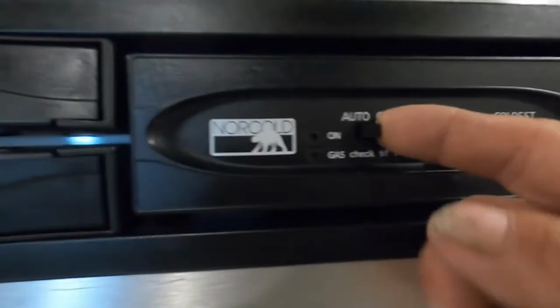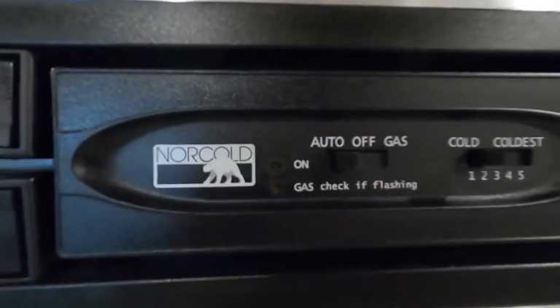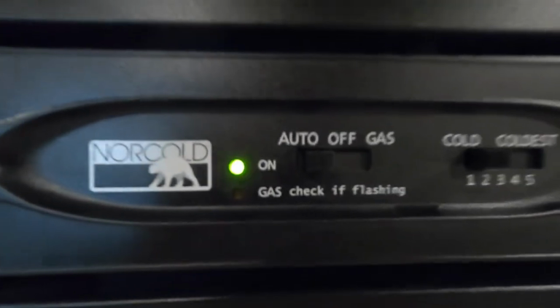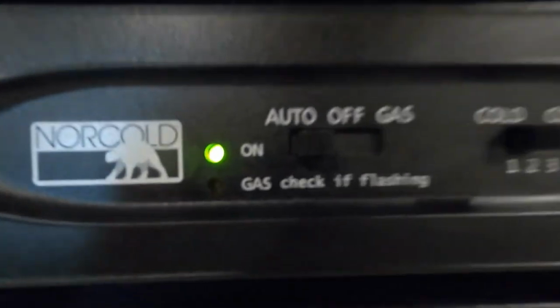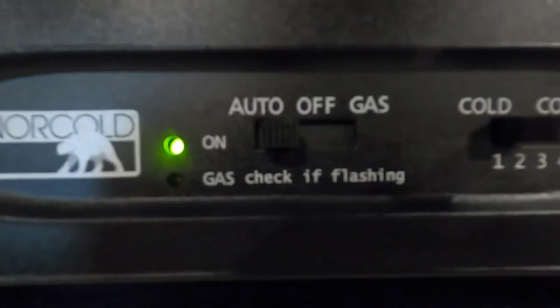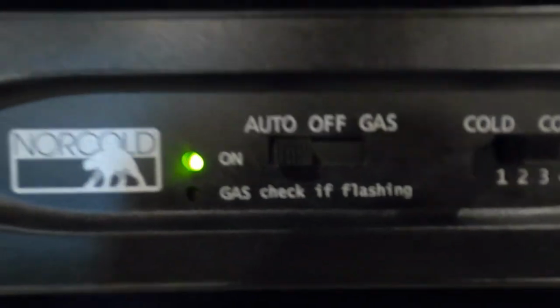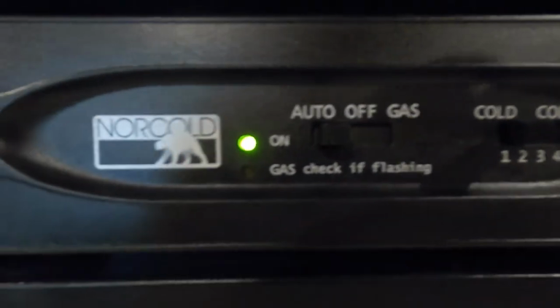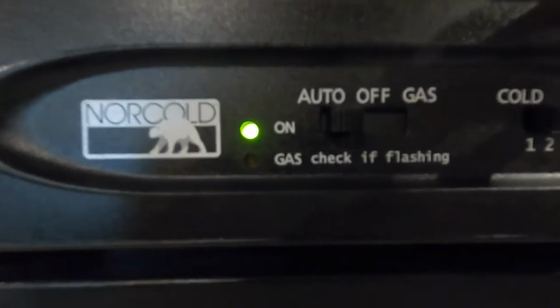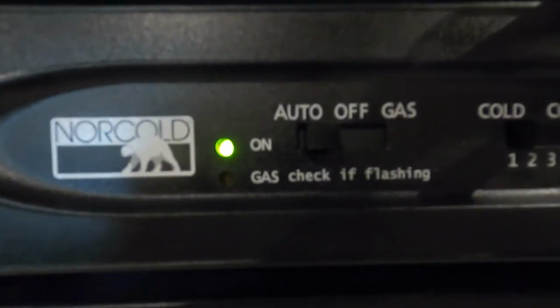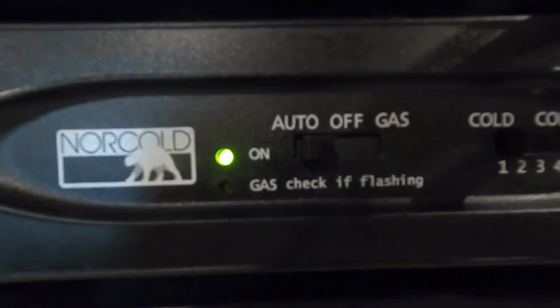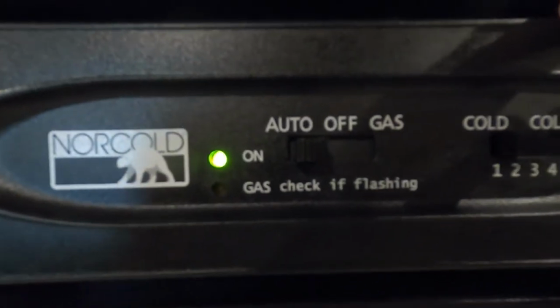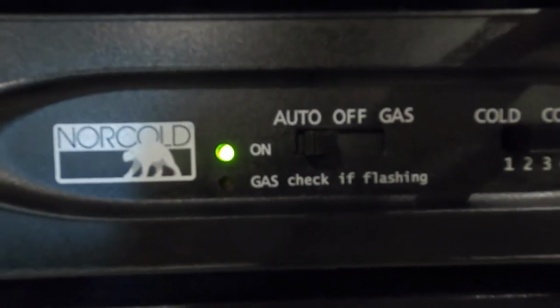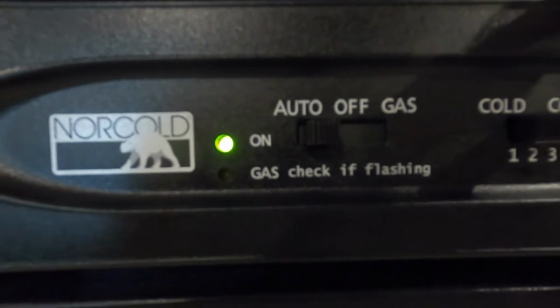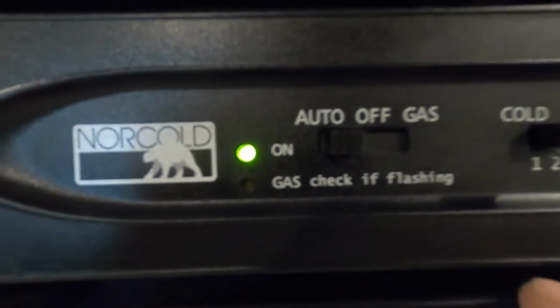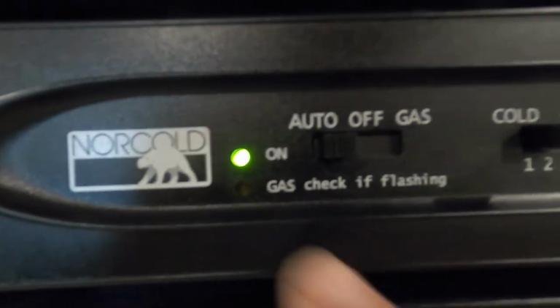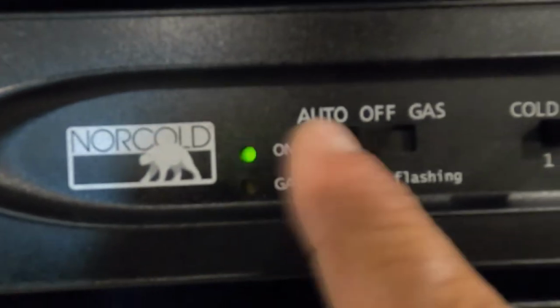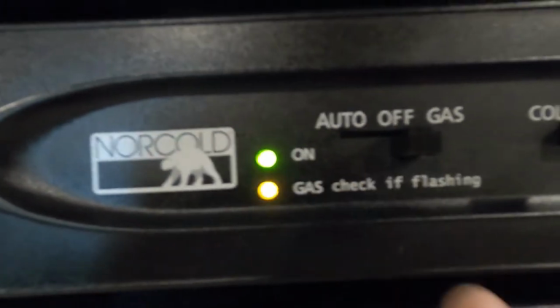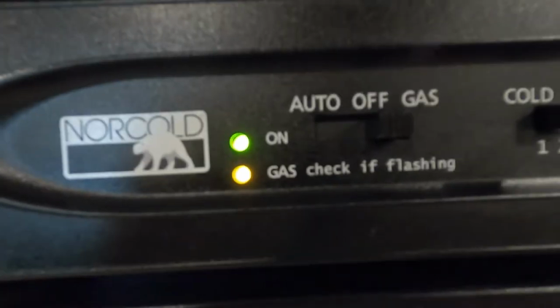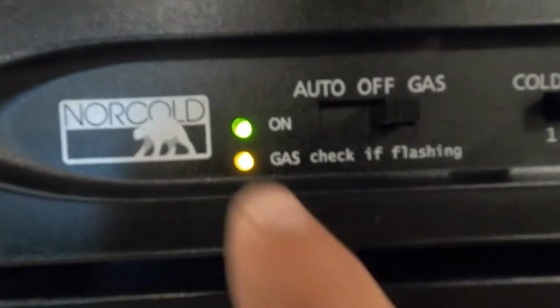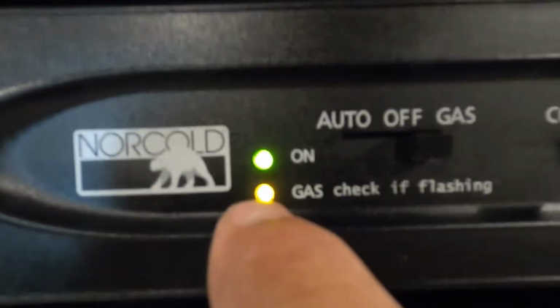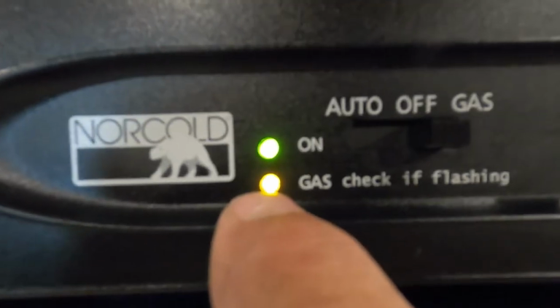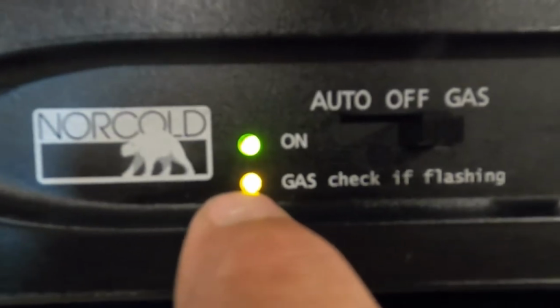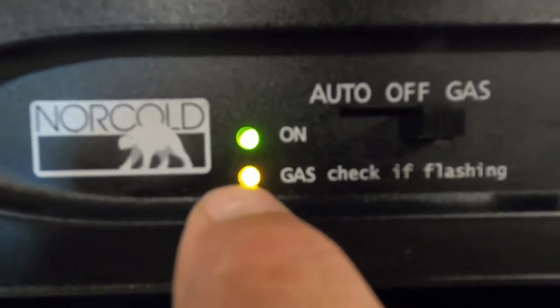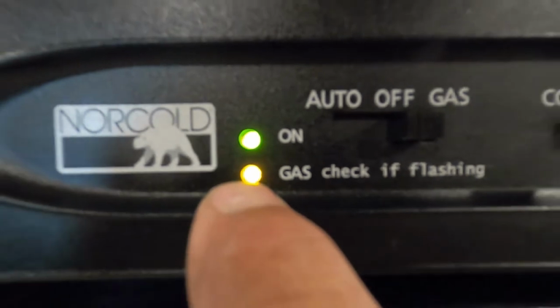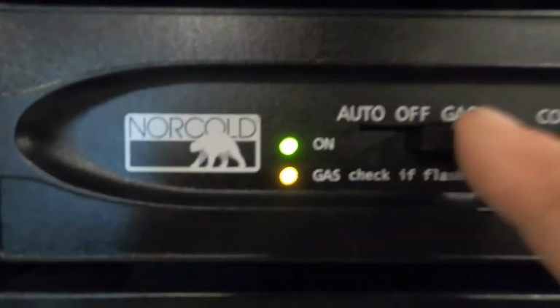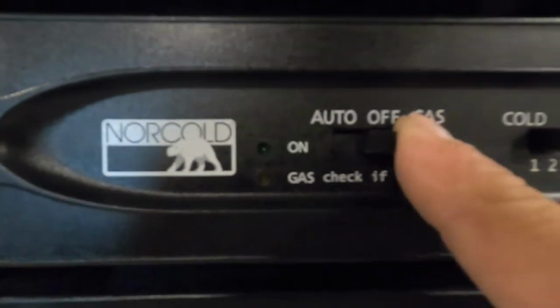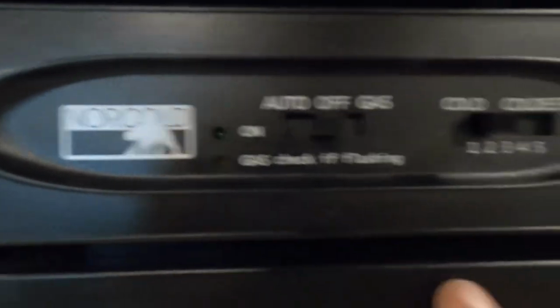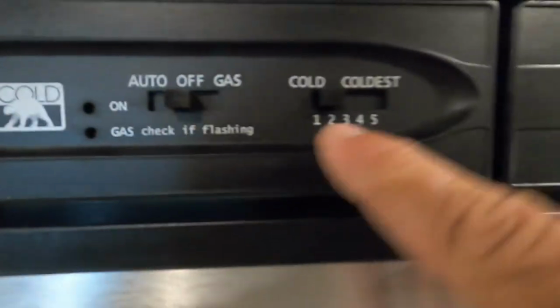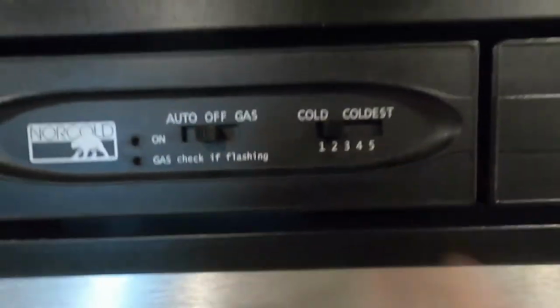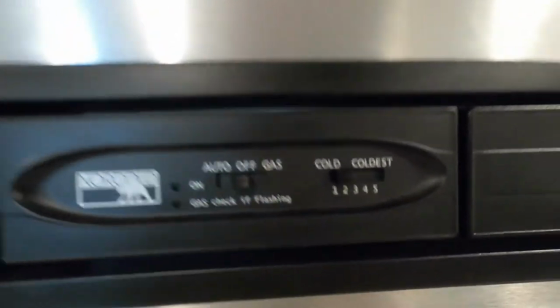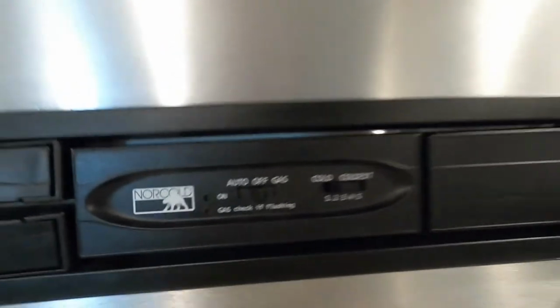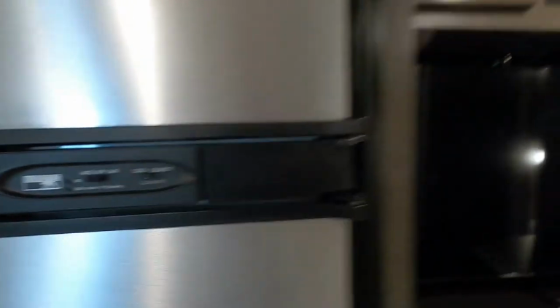For the fridge, turn that baby over to 'auto.' That means when you're plugged in you're running off electricity, and as soon as you unplug you're on gas — it will switch over to gas. If that light starts flashing, your gas is low. The temperature setting goes one through five, with five being coldest.